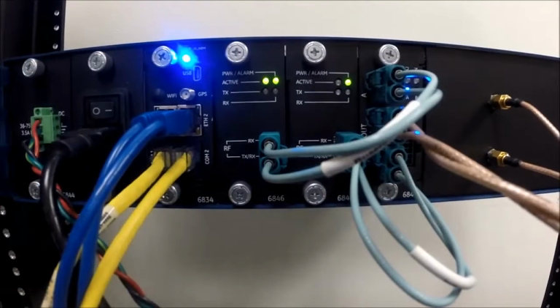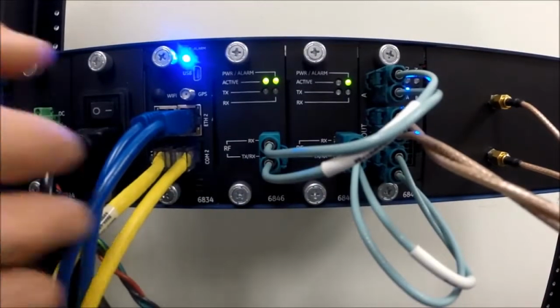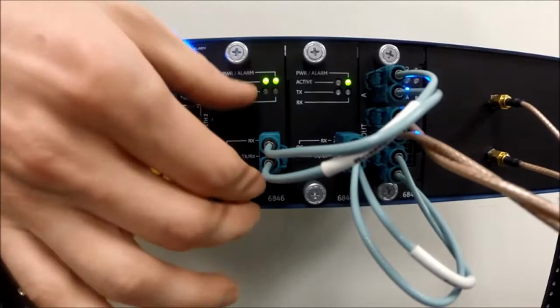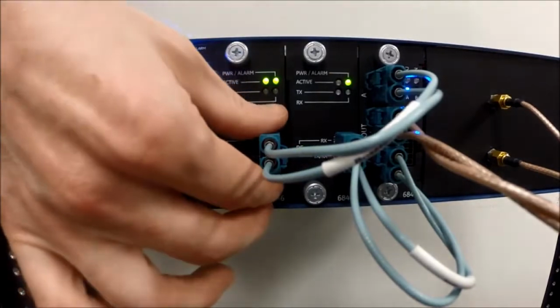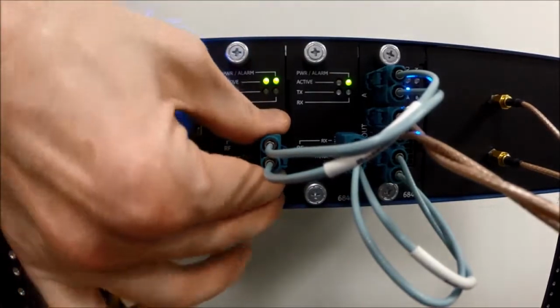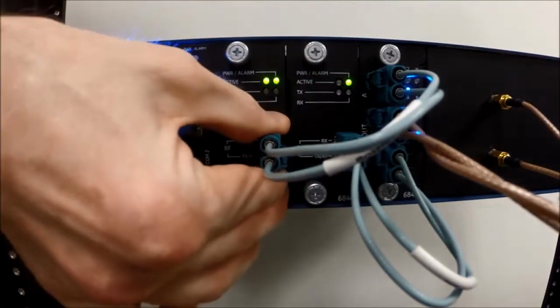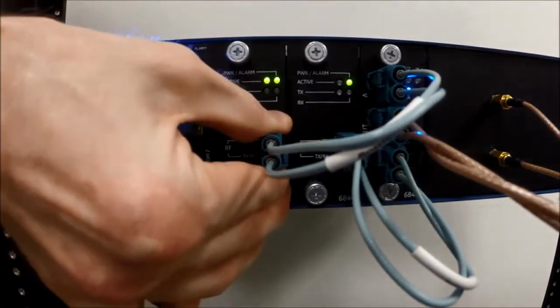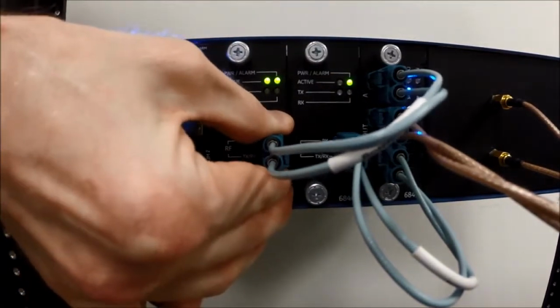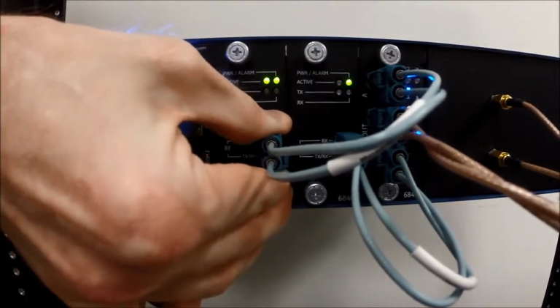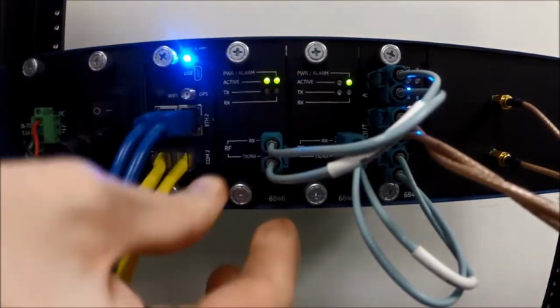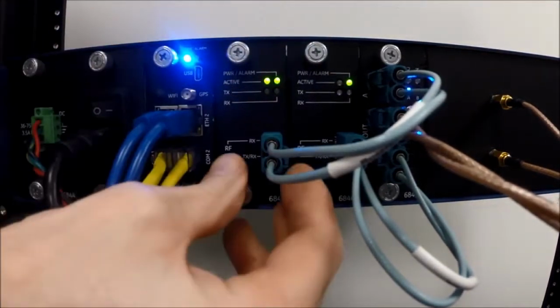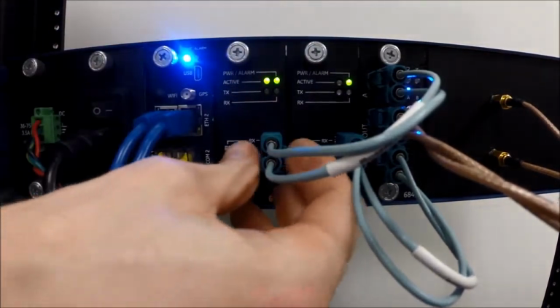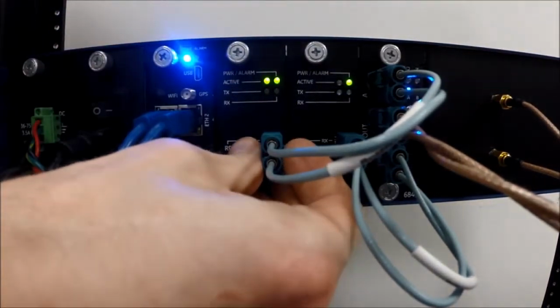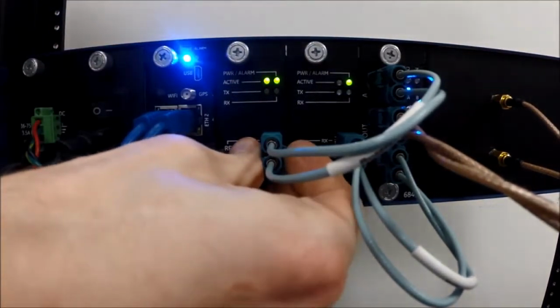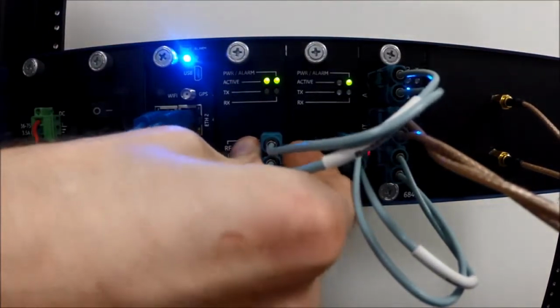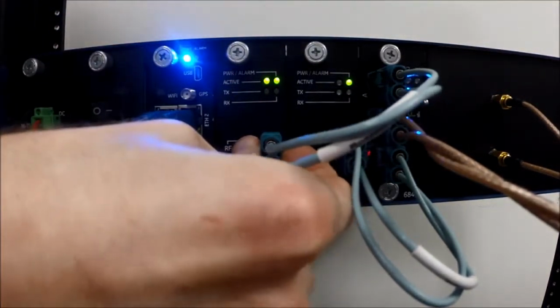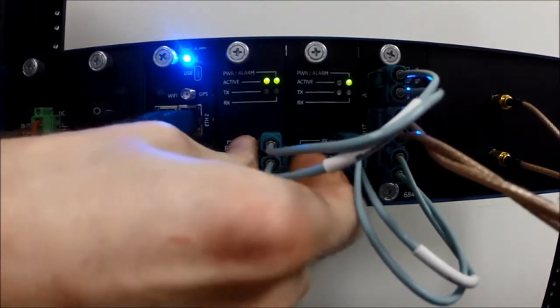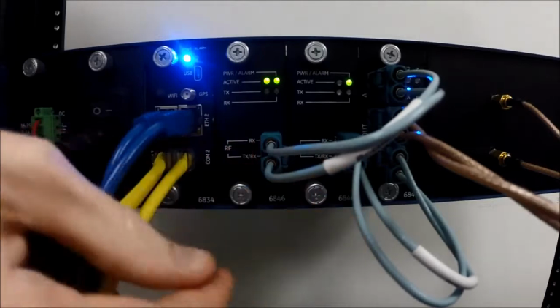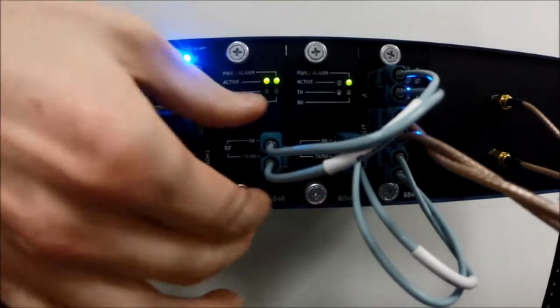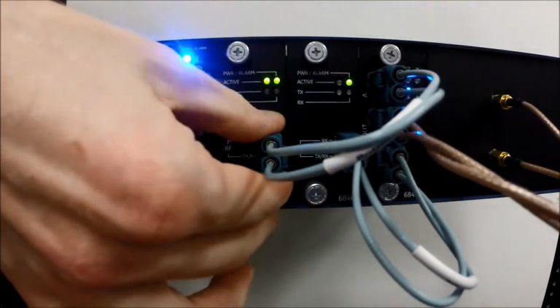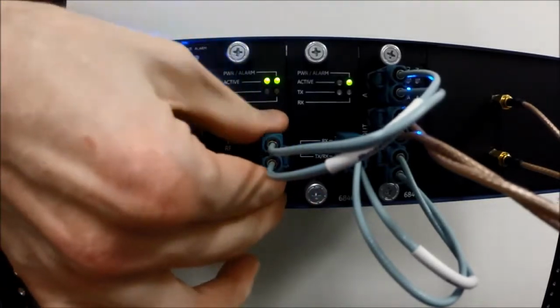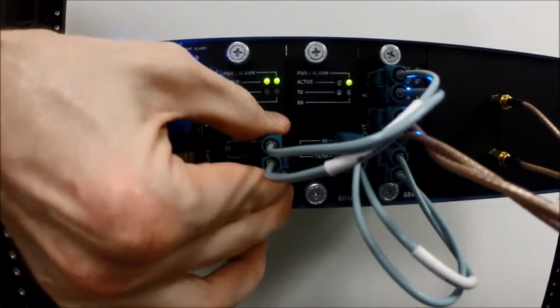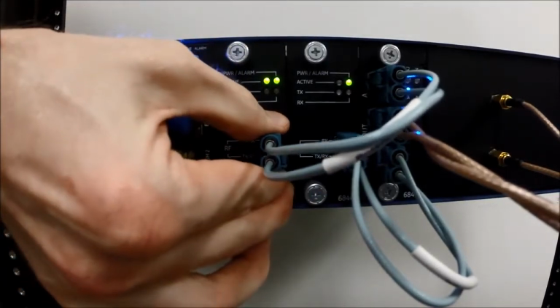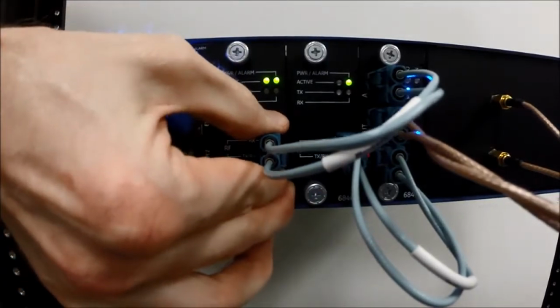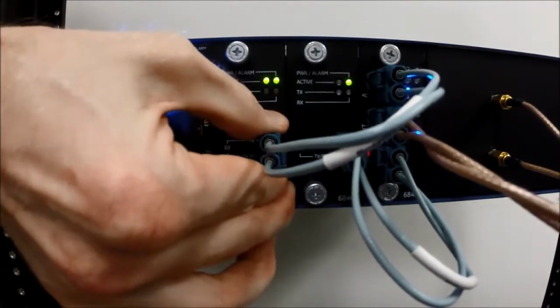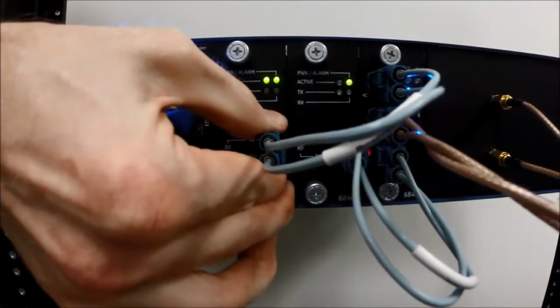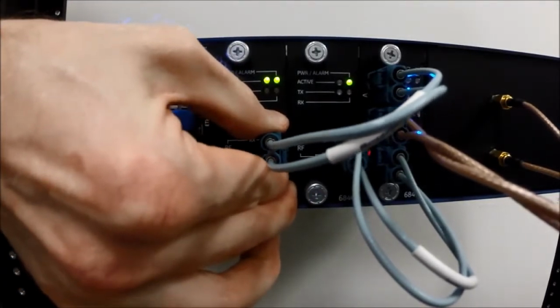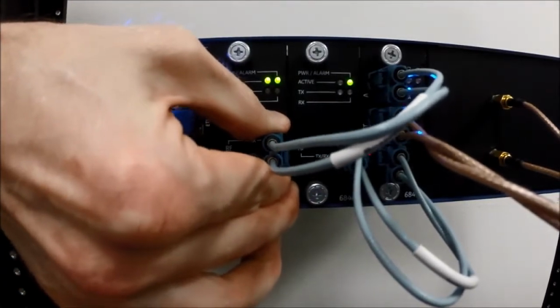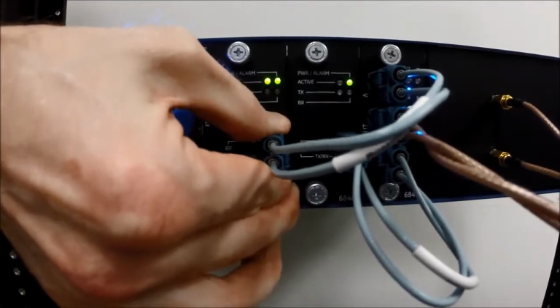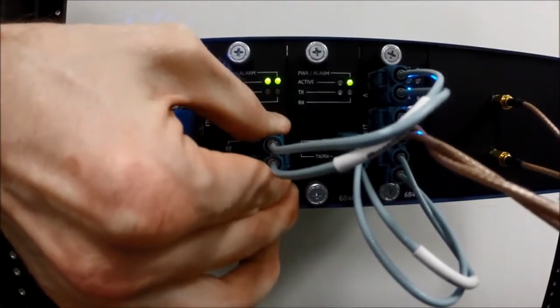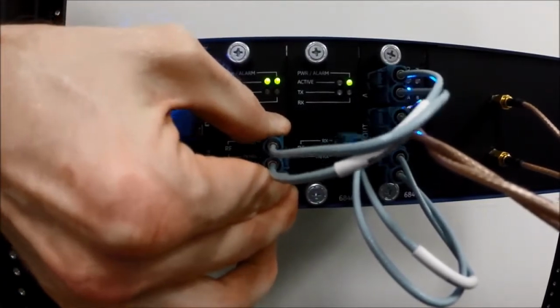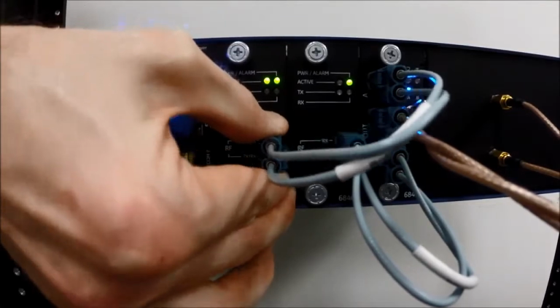To remove an RF cable, pull the cable outwards, then press the tab on the side of the connector. The tab will lift up to release its latch, then pull the cable out until it disconnects from the chassis.